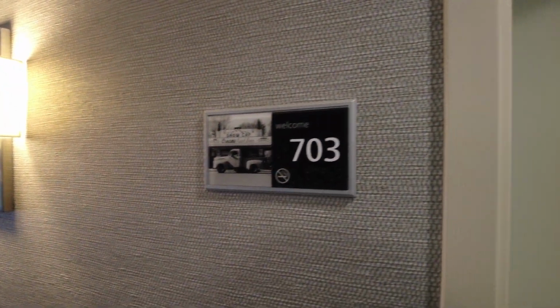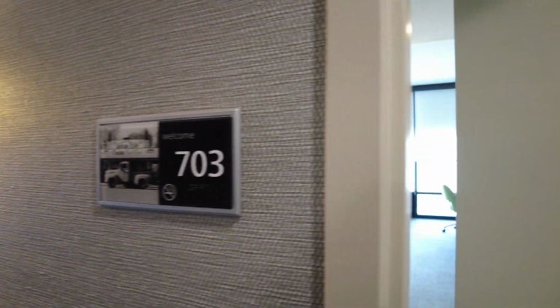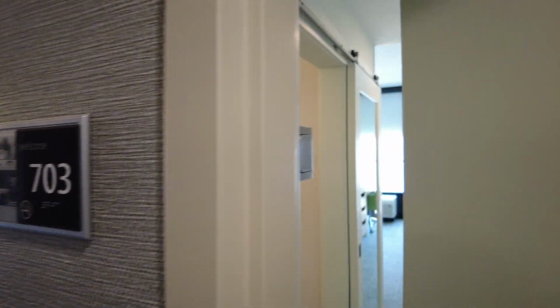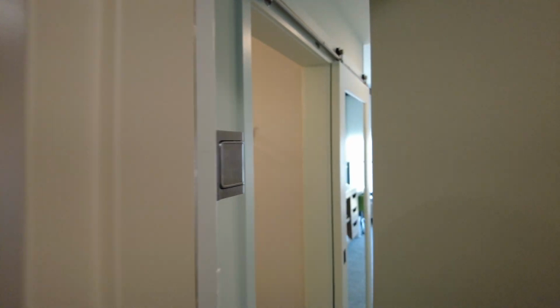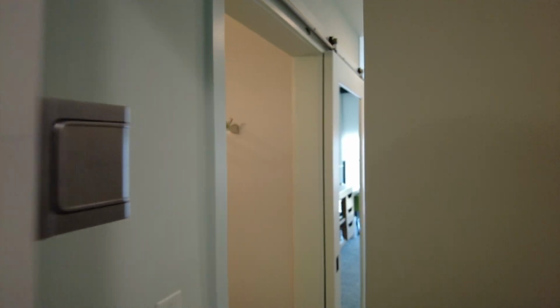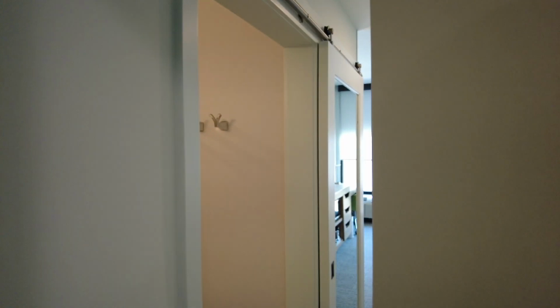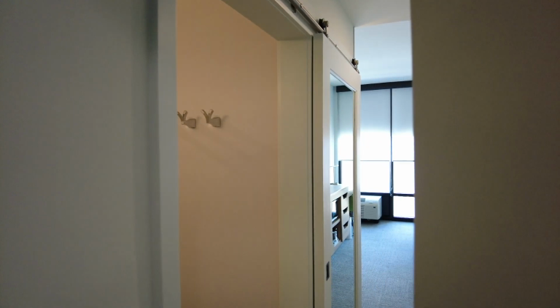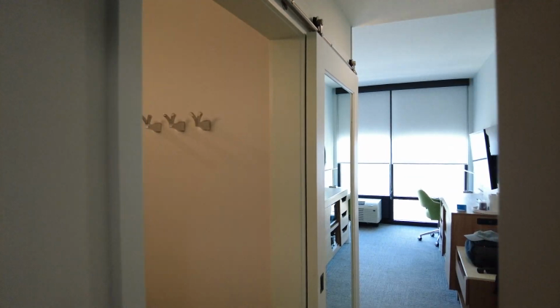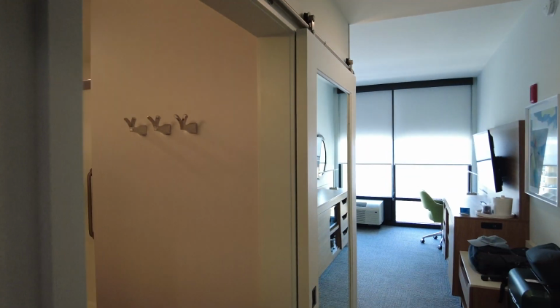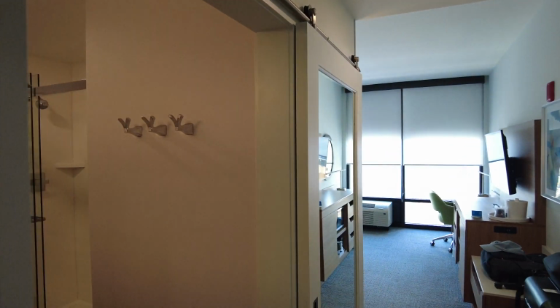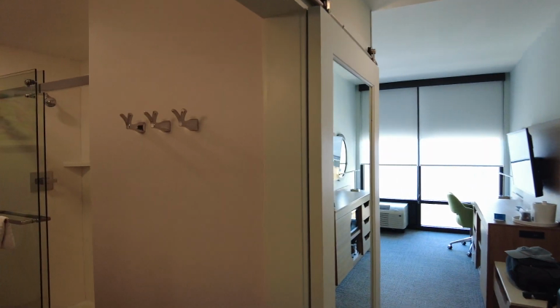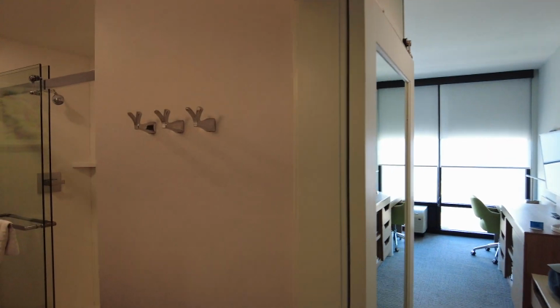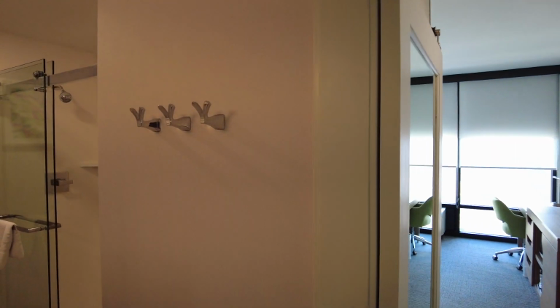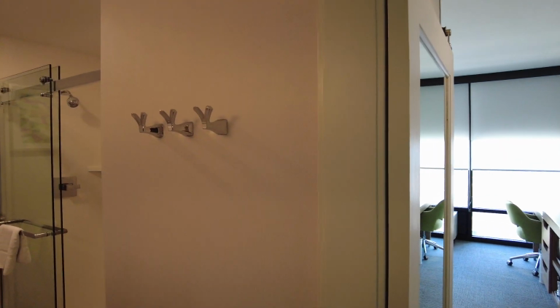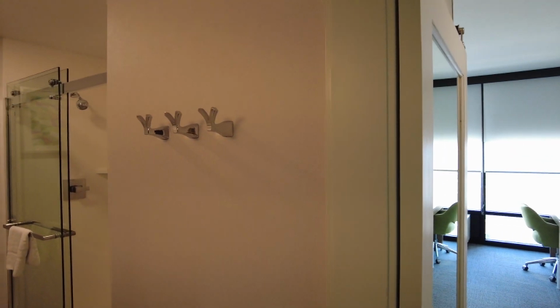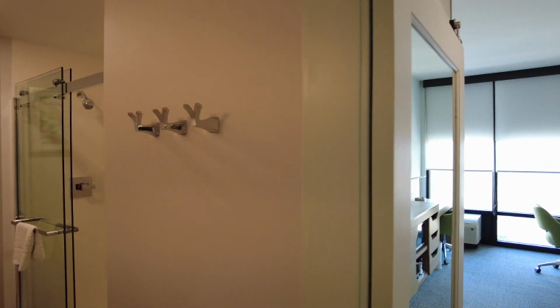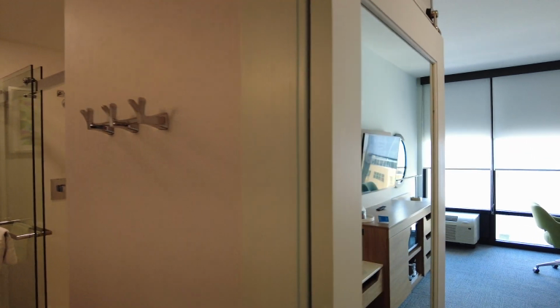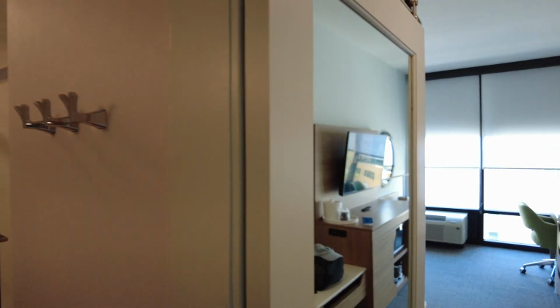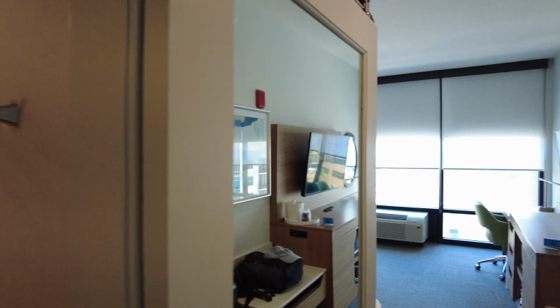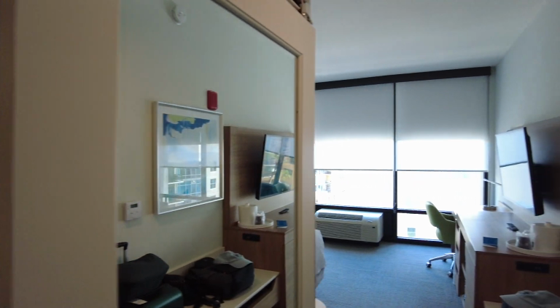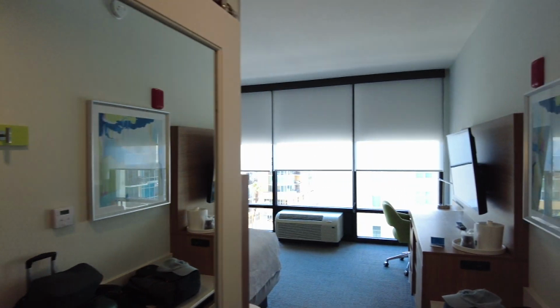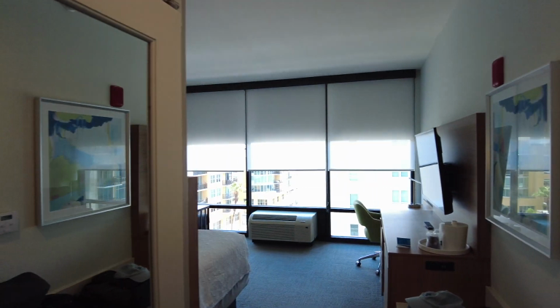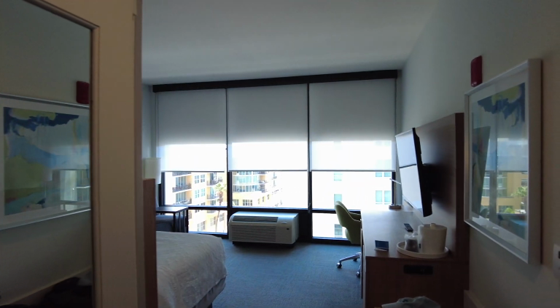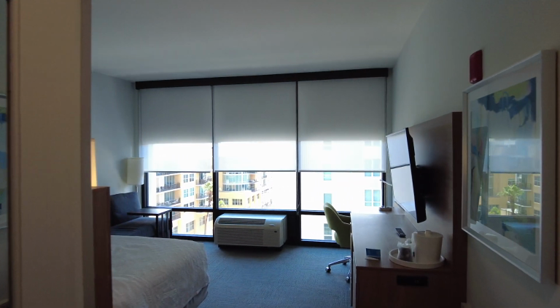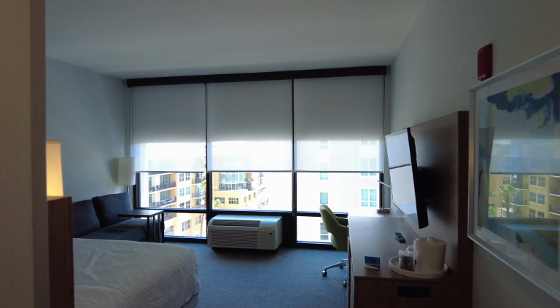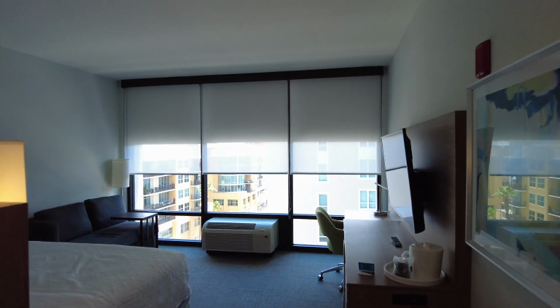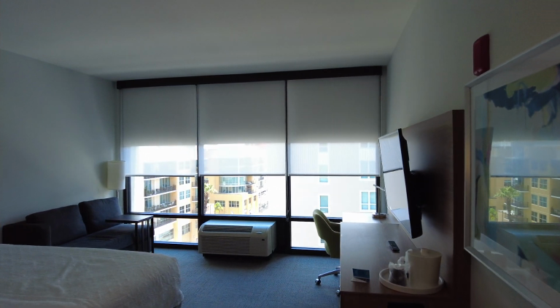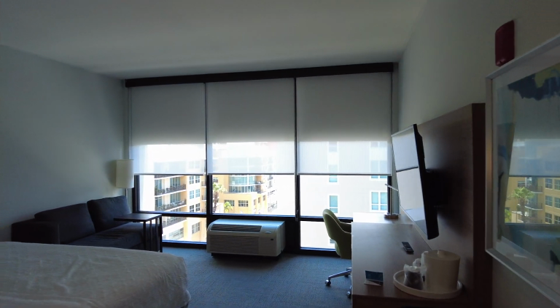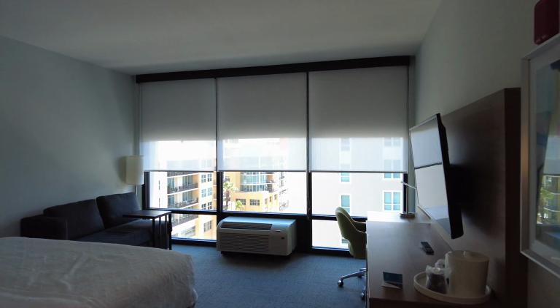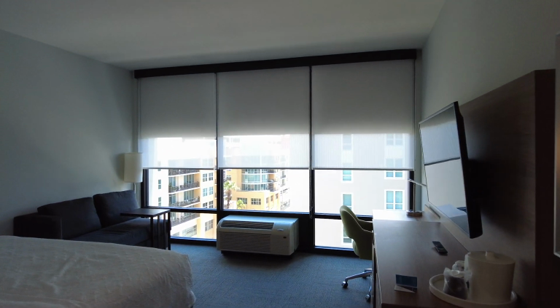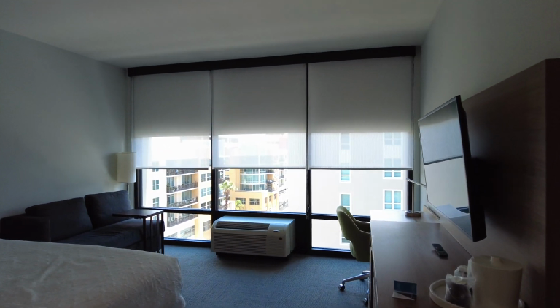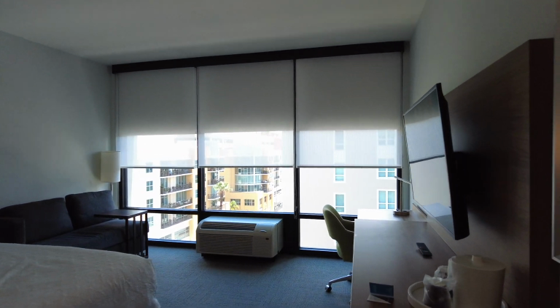Thank you for checking out our room tour. This room feels more corporate than resort, but it's really close to the port, so that's great.